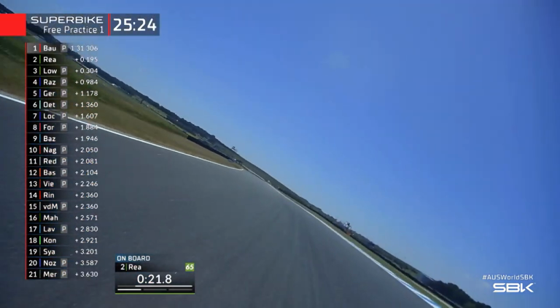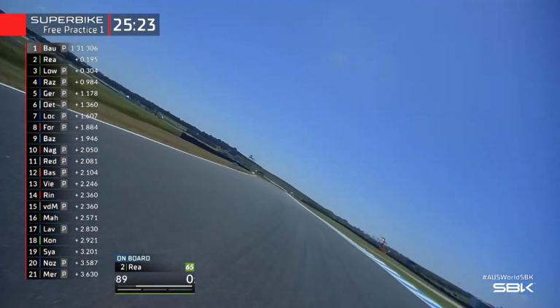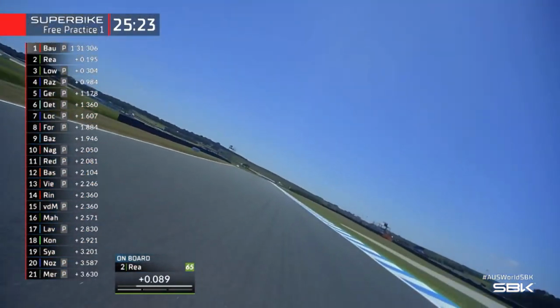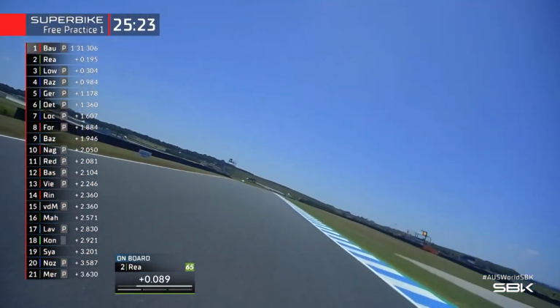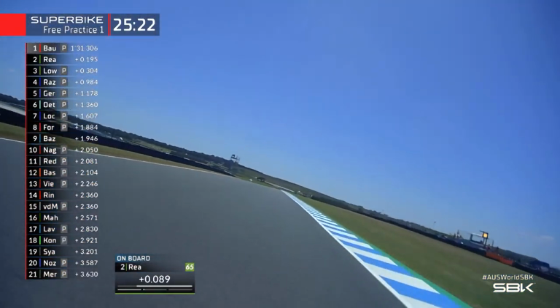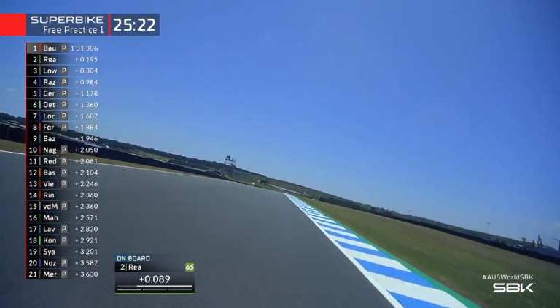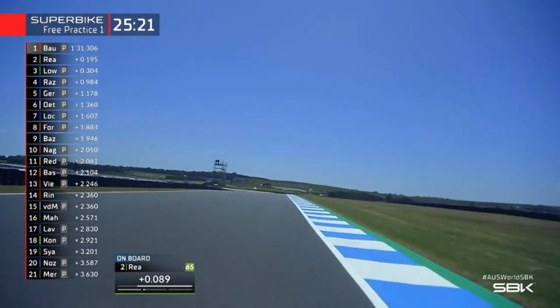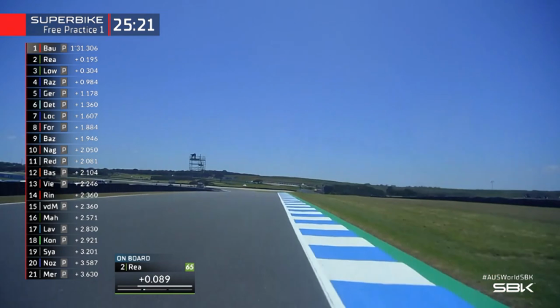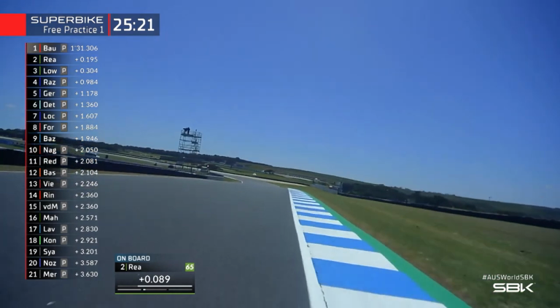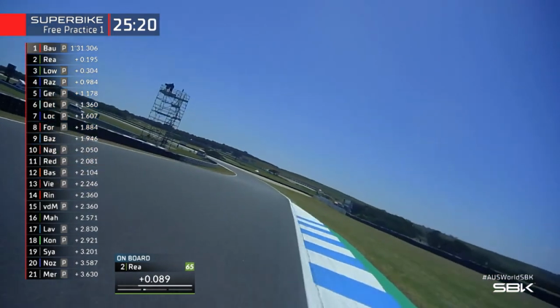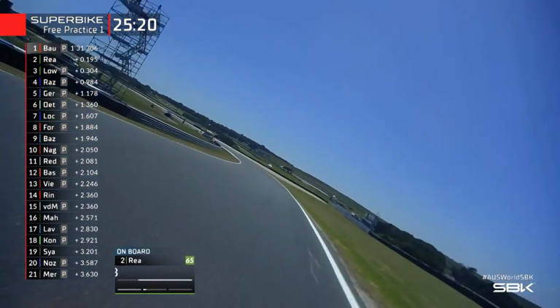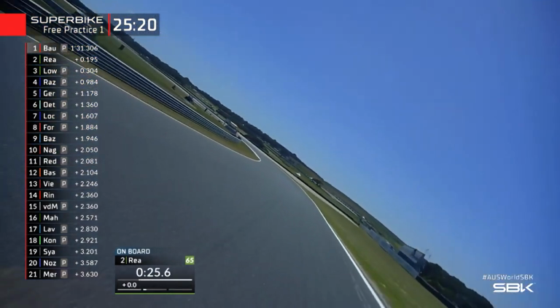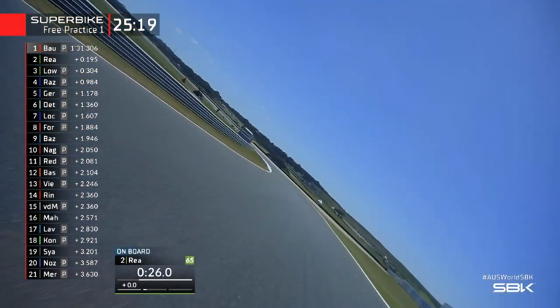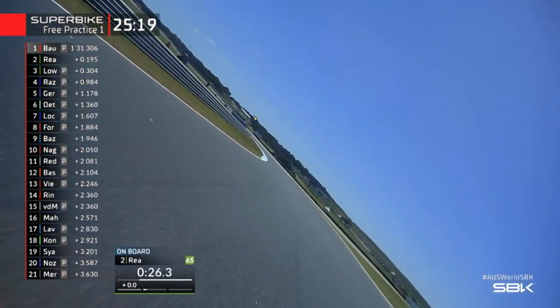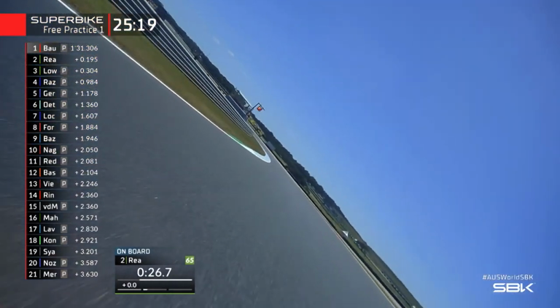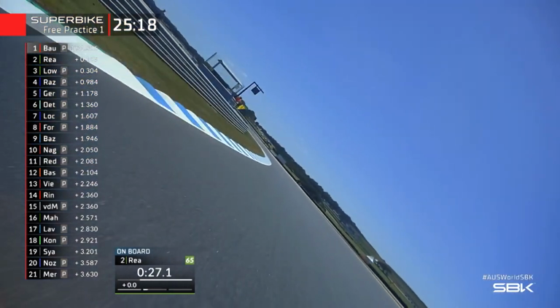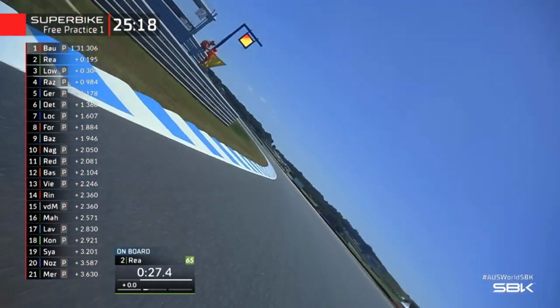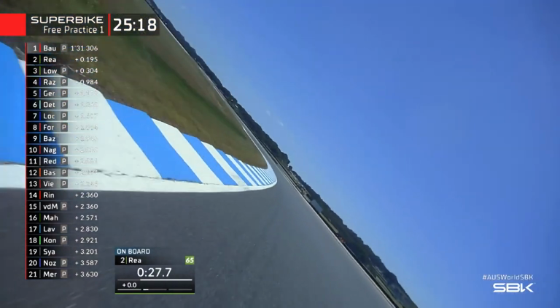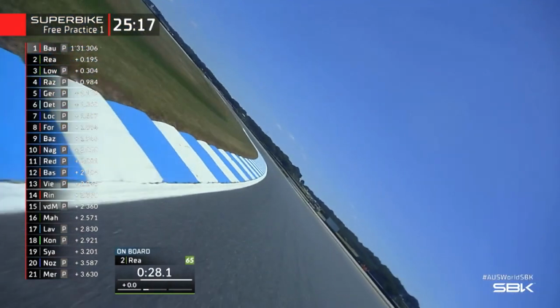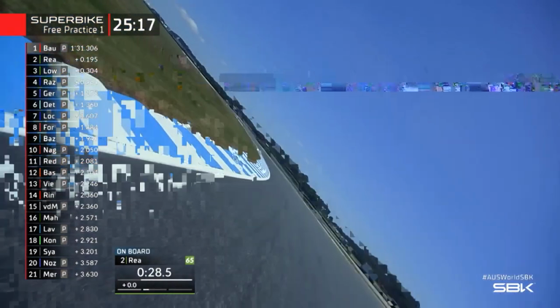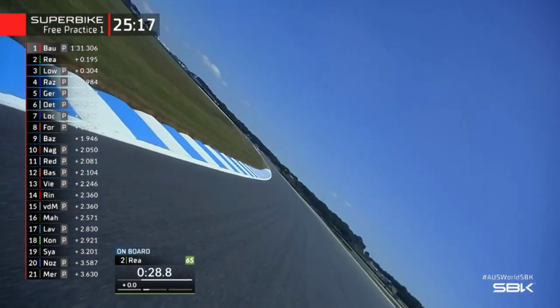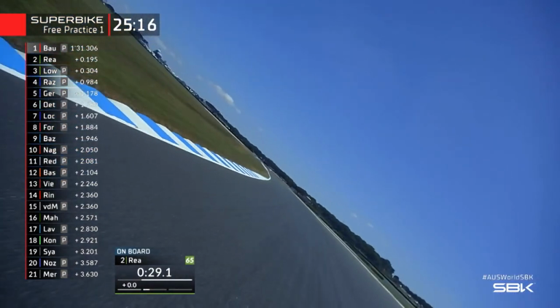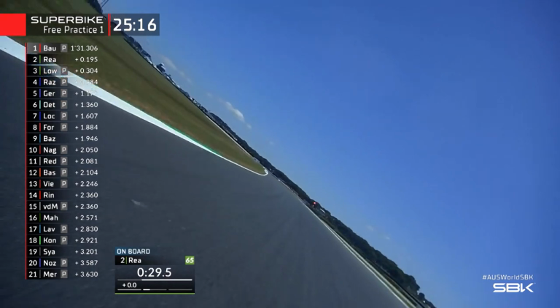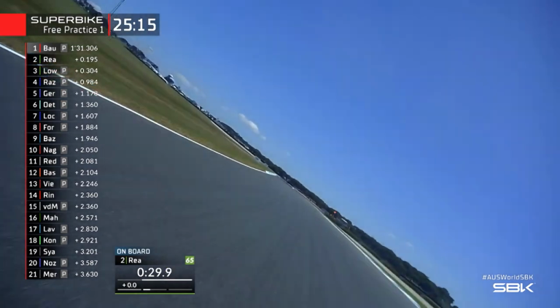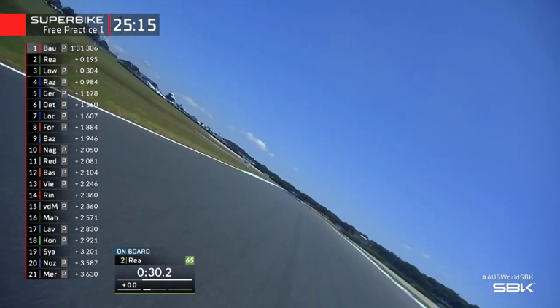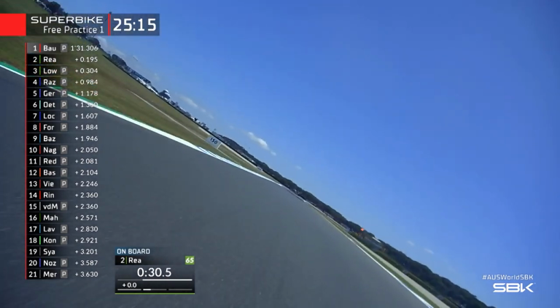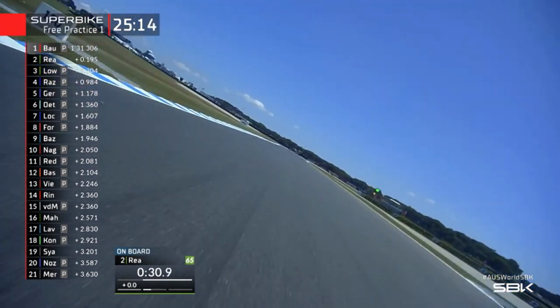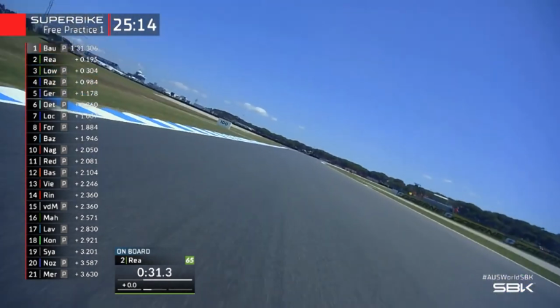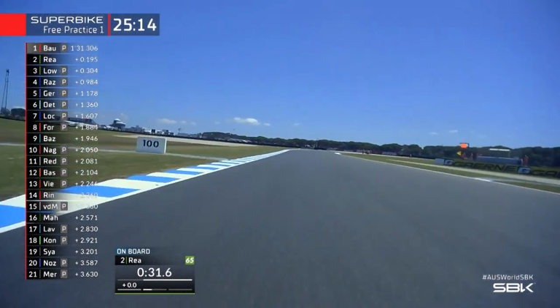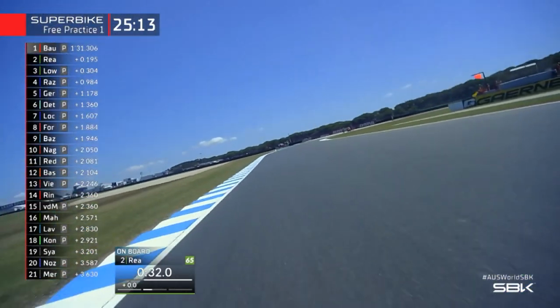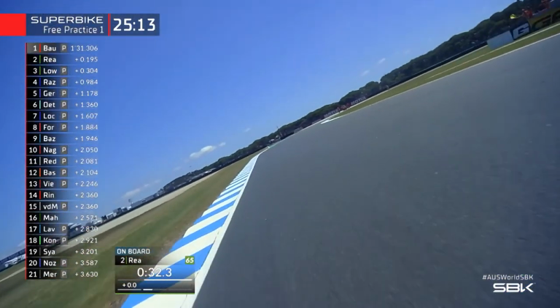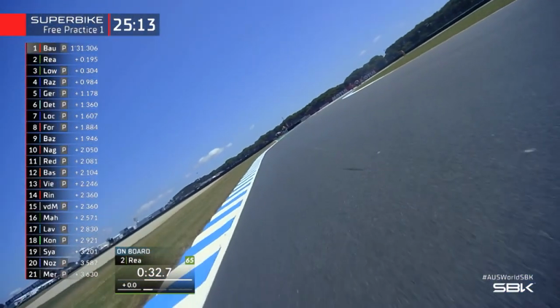So when you drop away down in towards Stoner Corner, this is where Bautista had a big advantage in 2019 with the wings on the Ducati, the electronics — that was a big strength for him into turn three, Stoner Corner, down in towards Miller Corner.